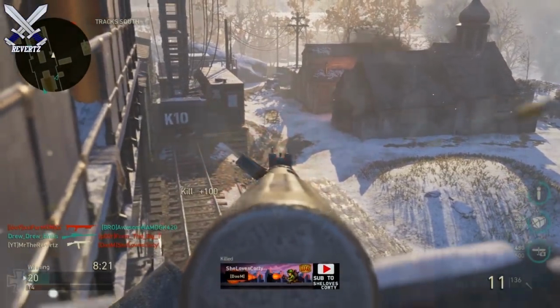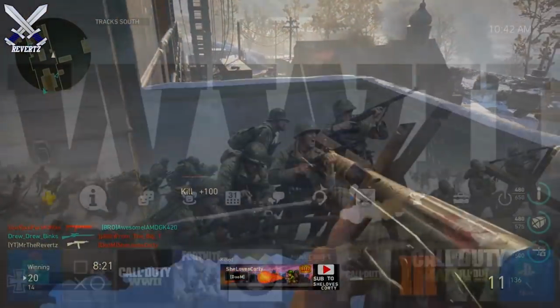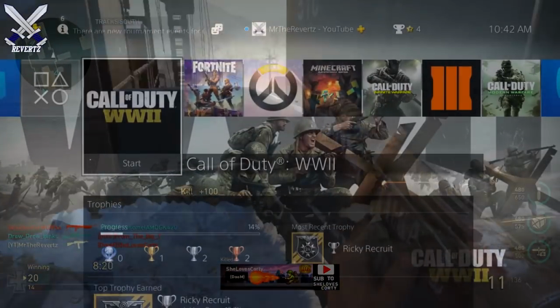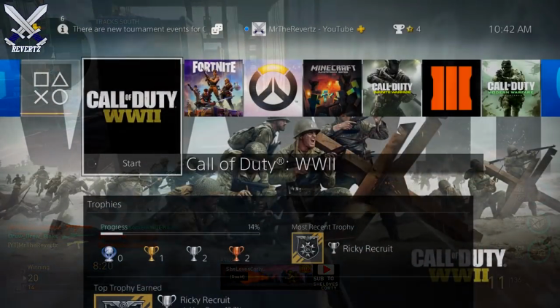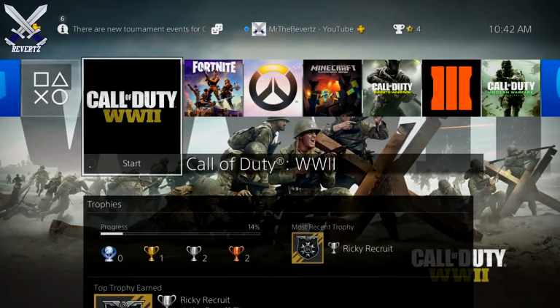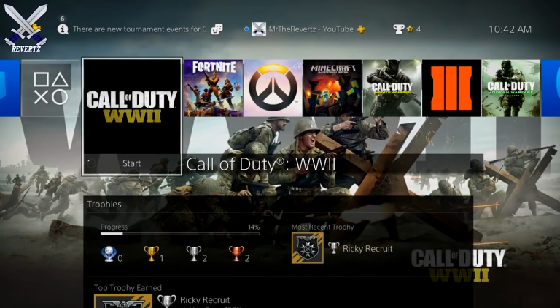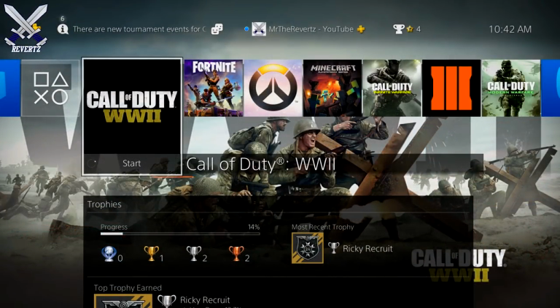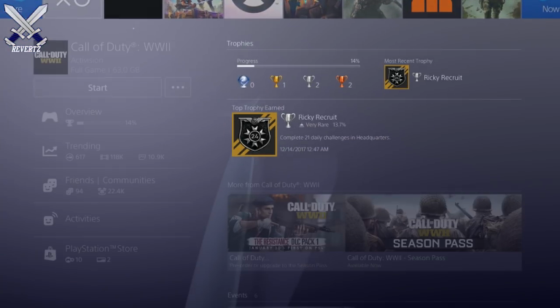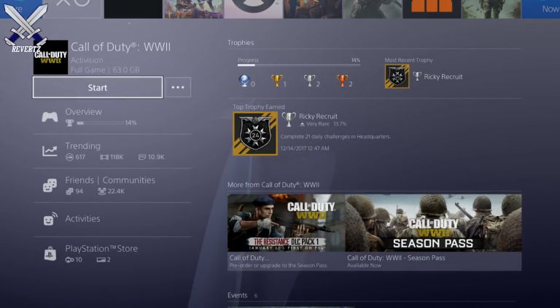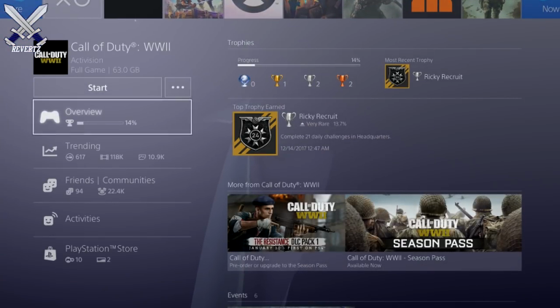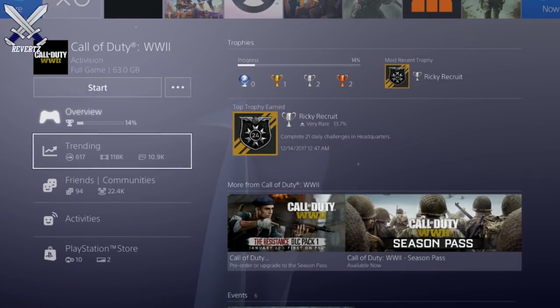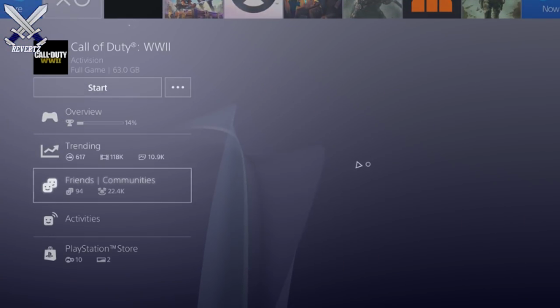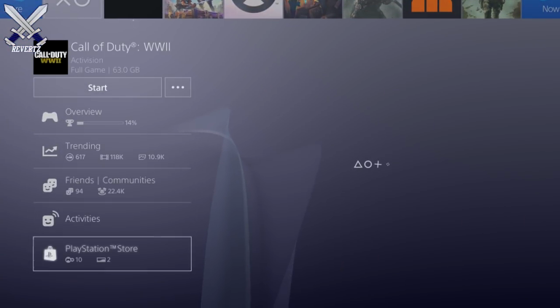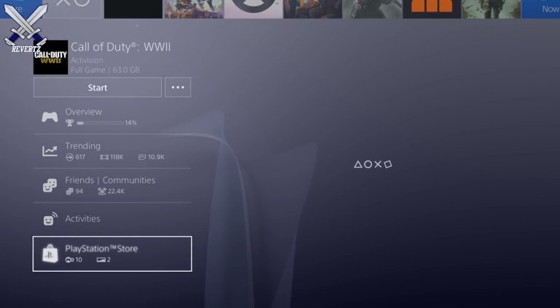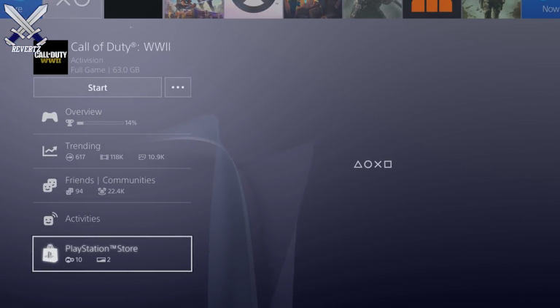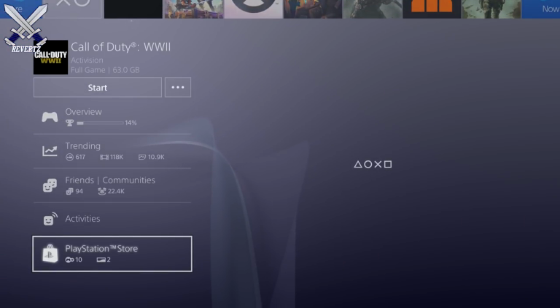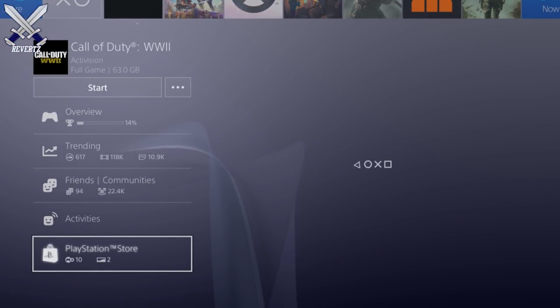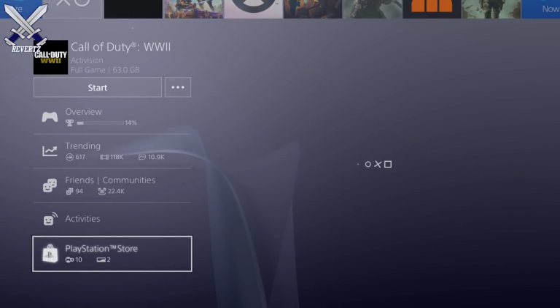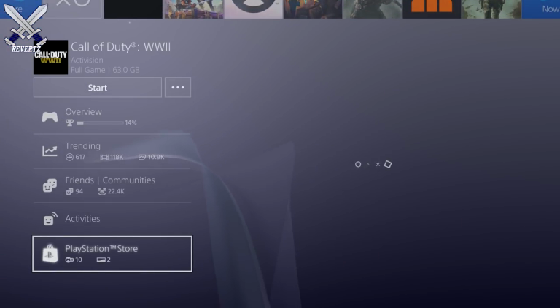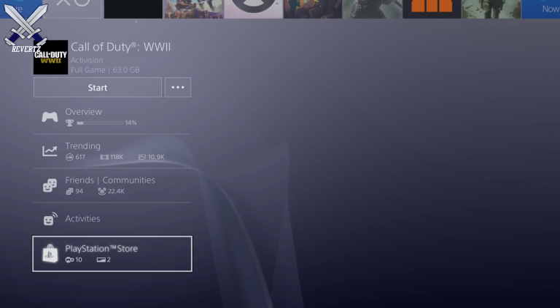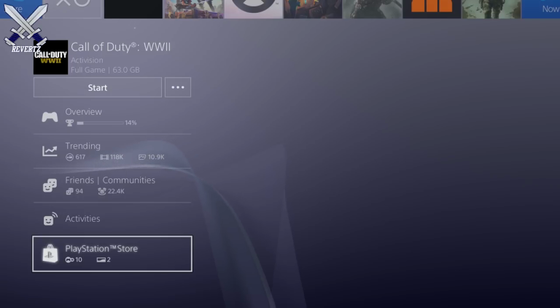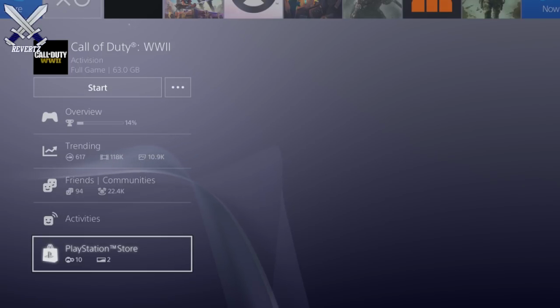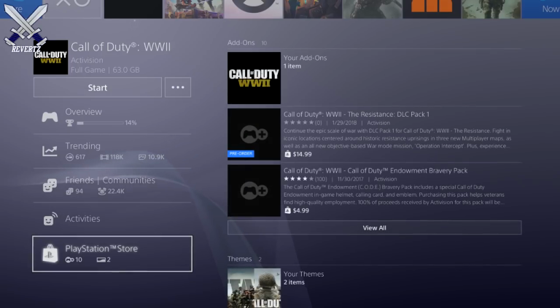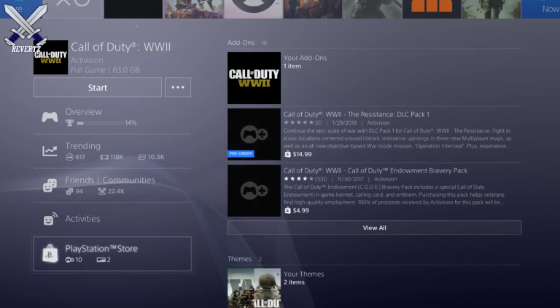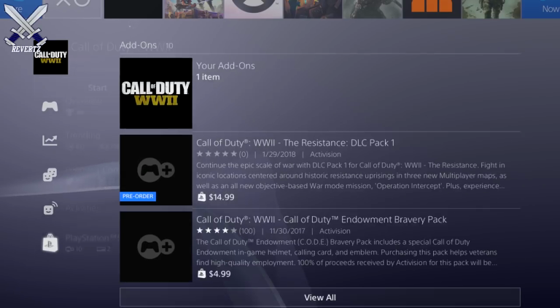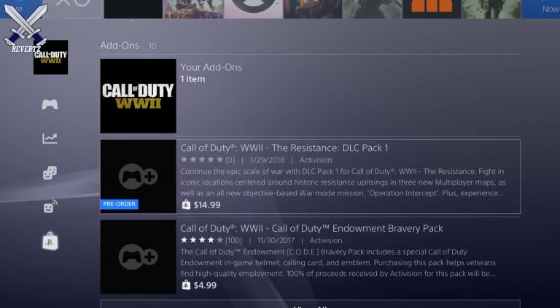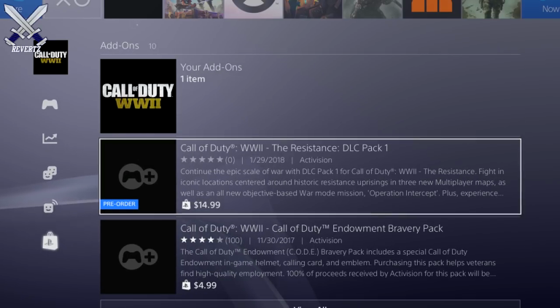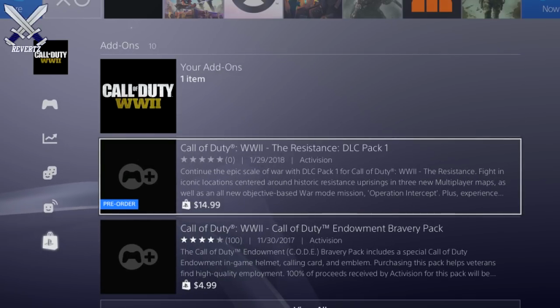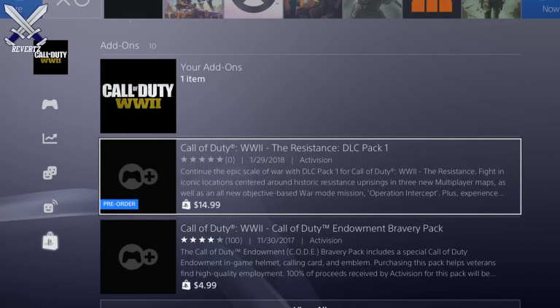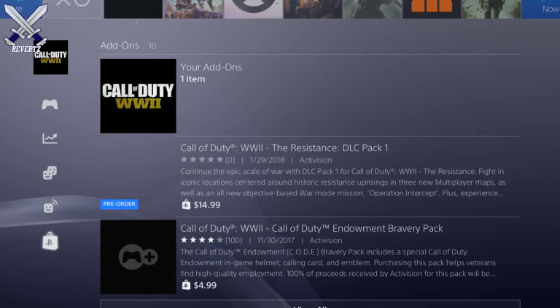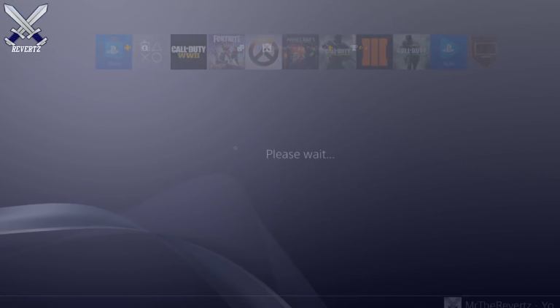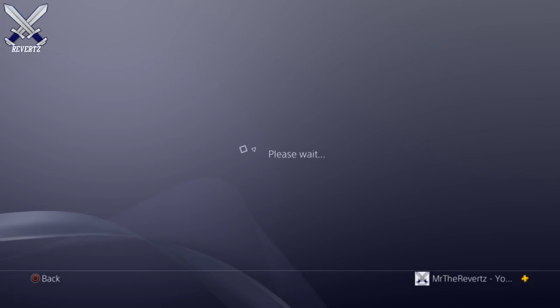So first off, you can do one of these two things. You can either go to the bottom of the World War 2 main menu and then scroll down until you find the PSN store, and then look for DLC 1.